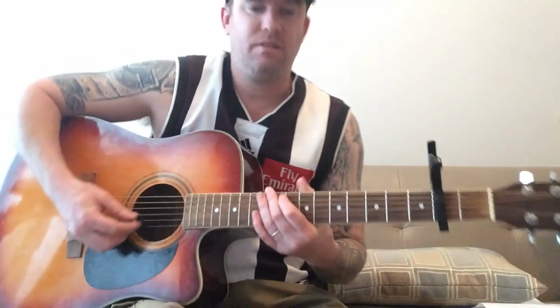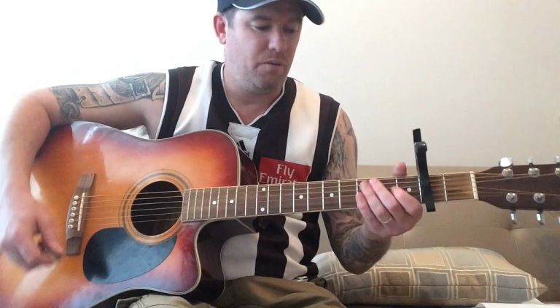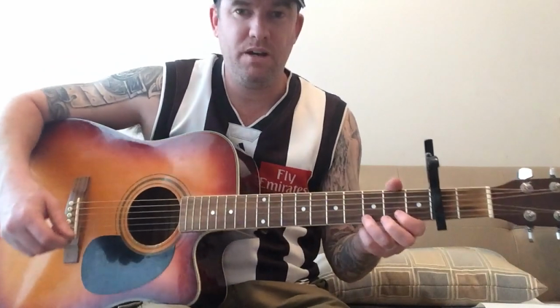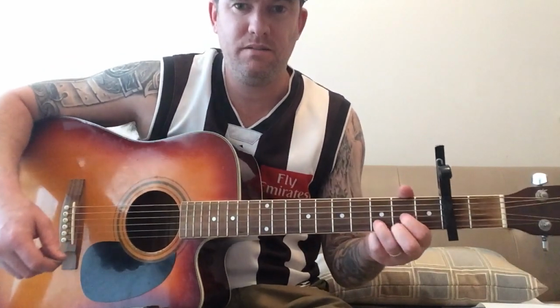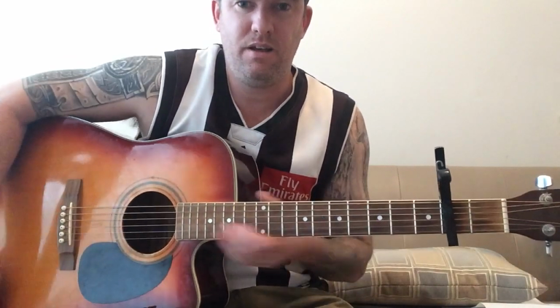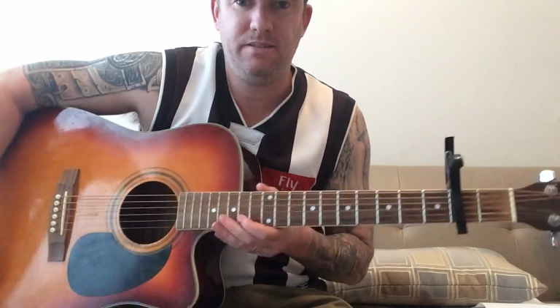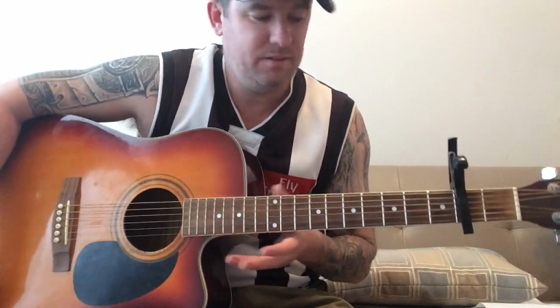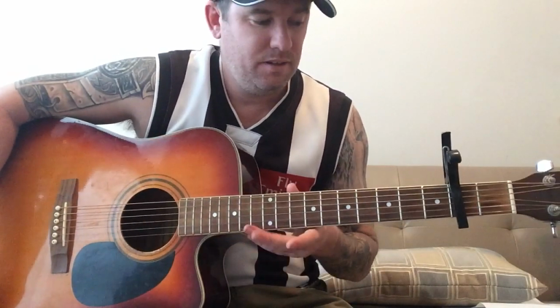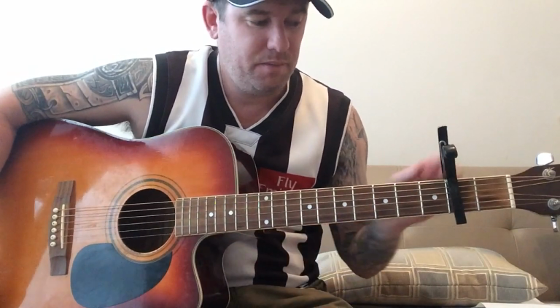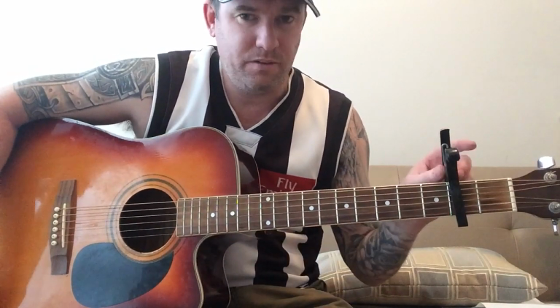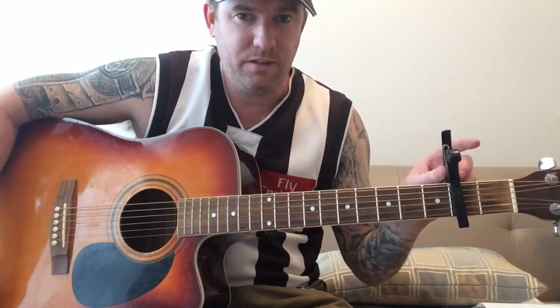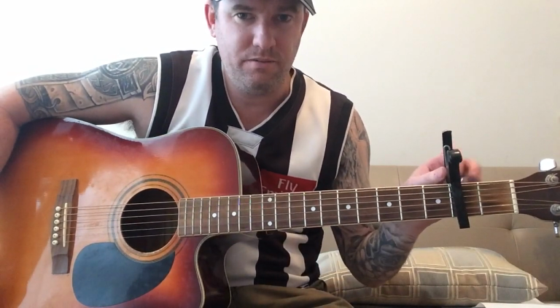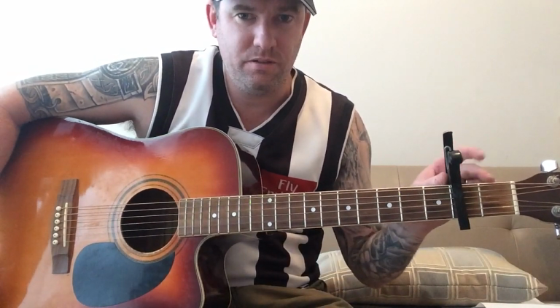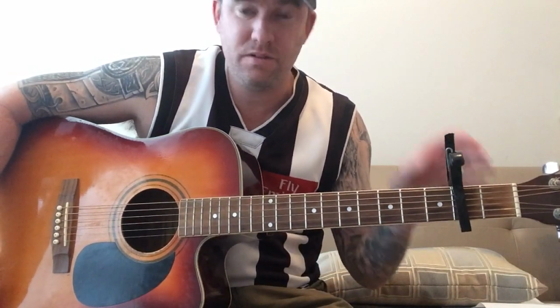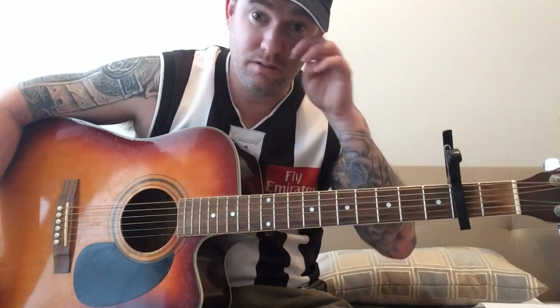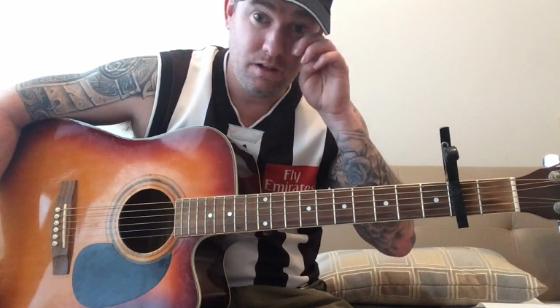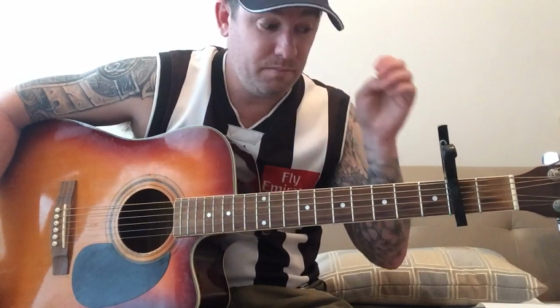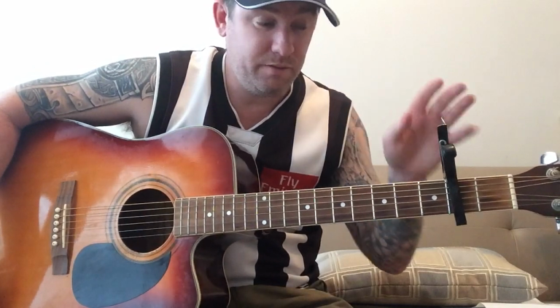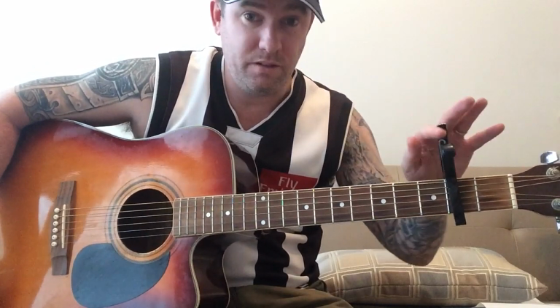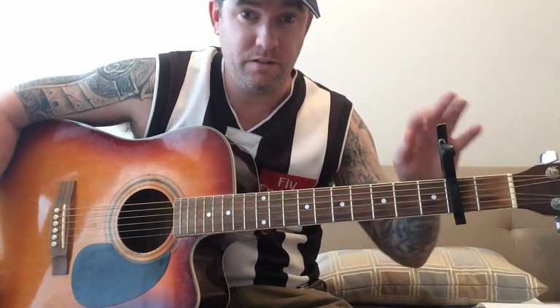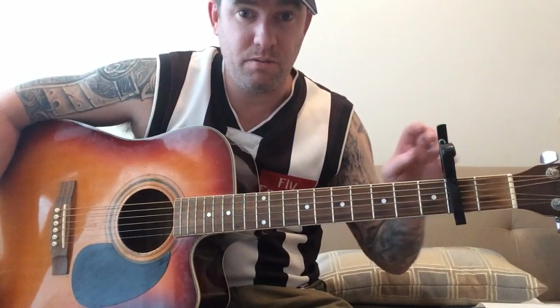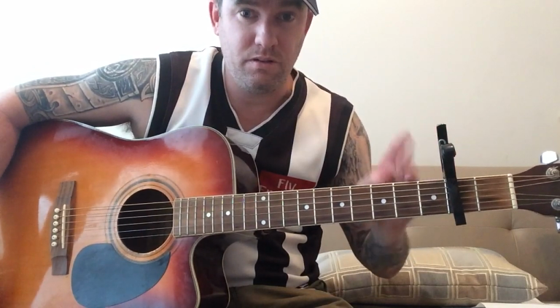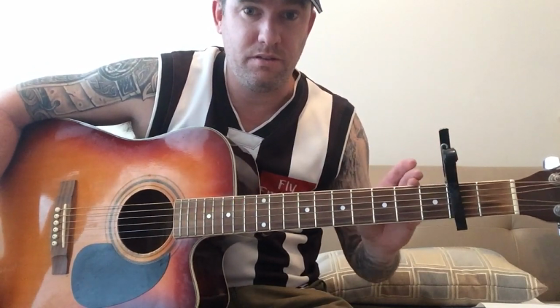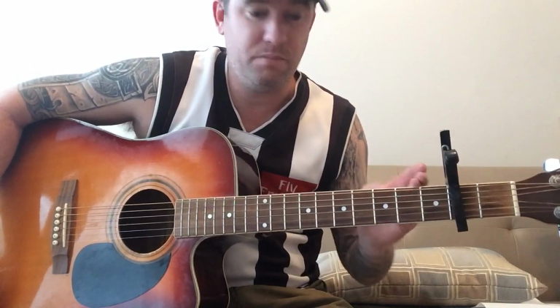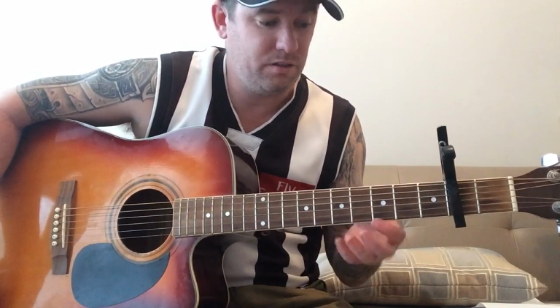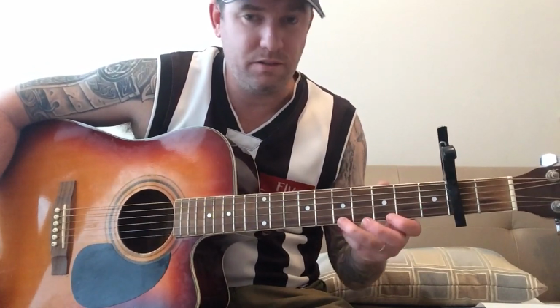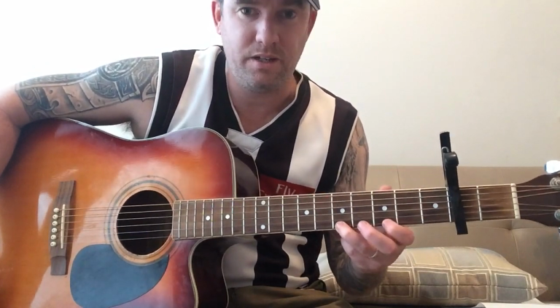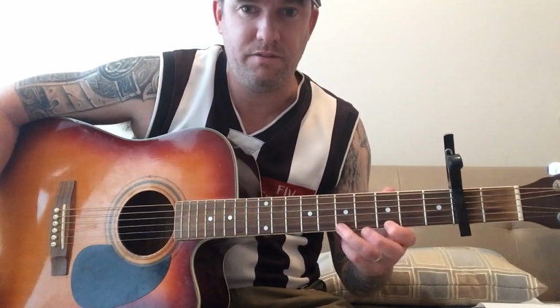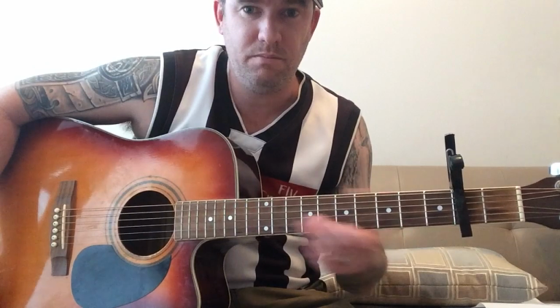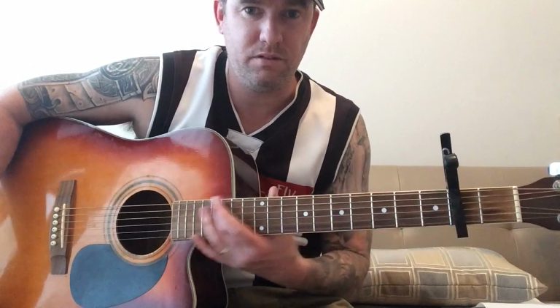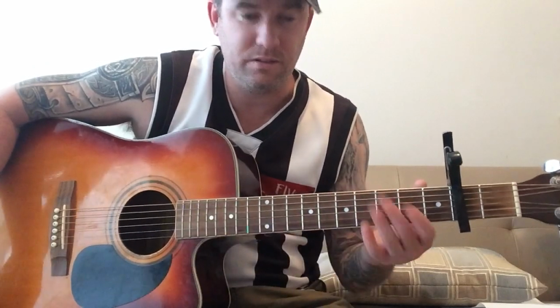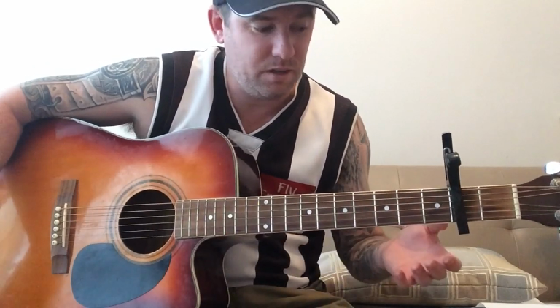Richard Marx, Hazard. Capo on the 2nd for the acoustic version. You'll probably find his videos with capo on the 3rd, but he tunes his guitar down half a step, so this will be in the same key.